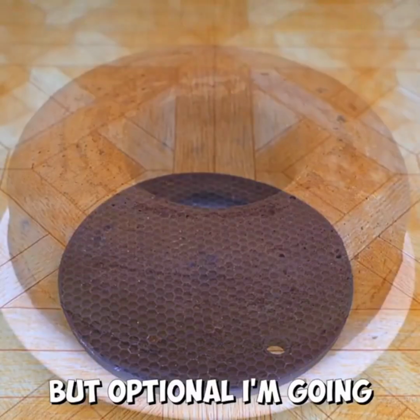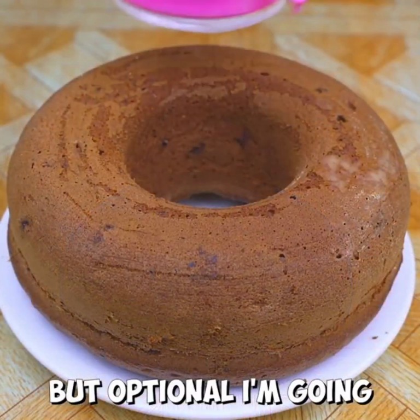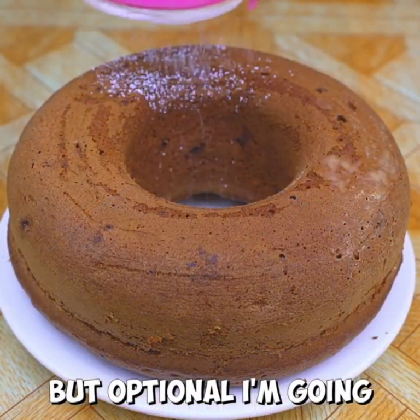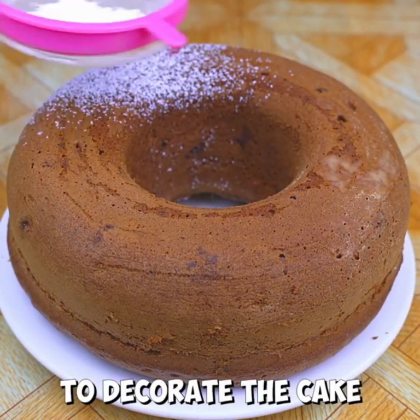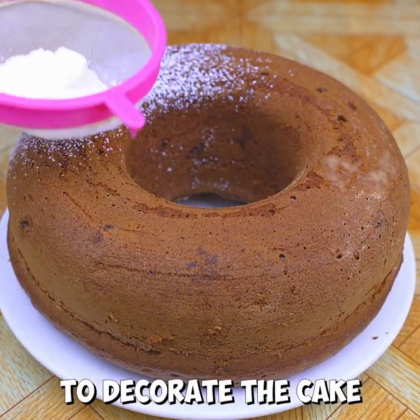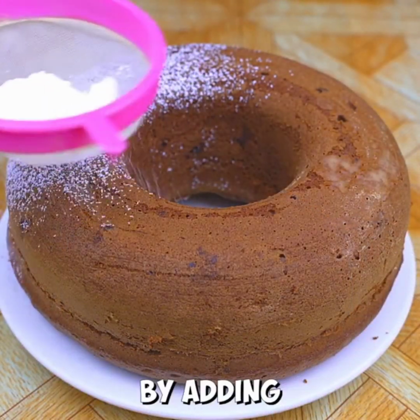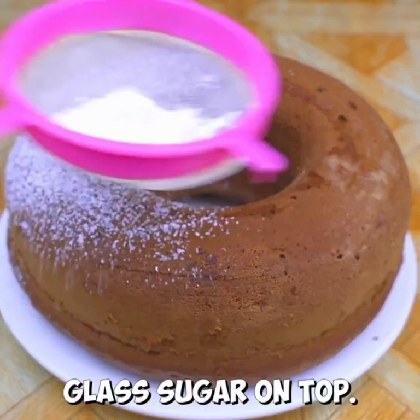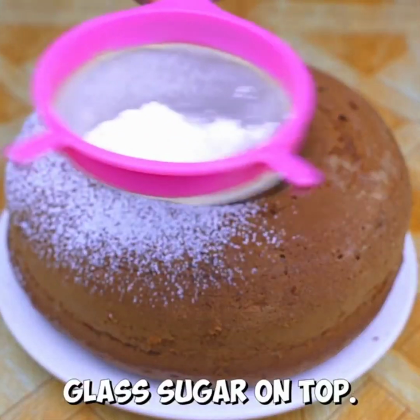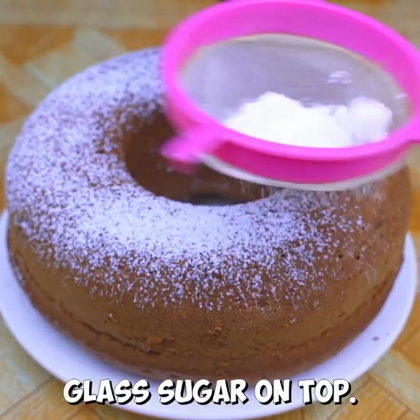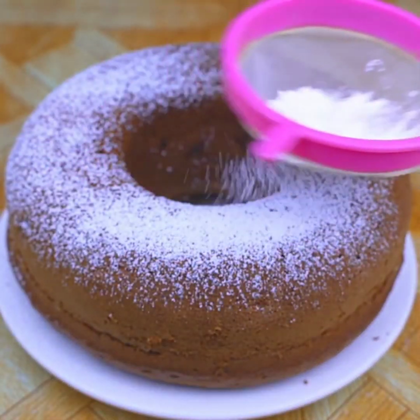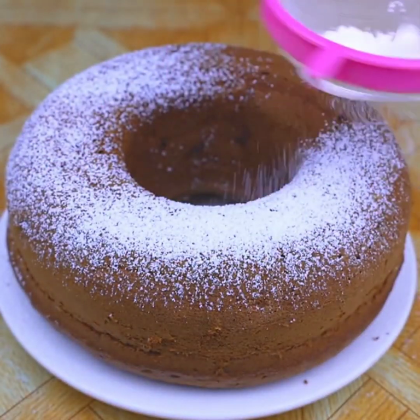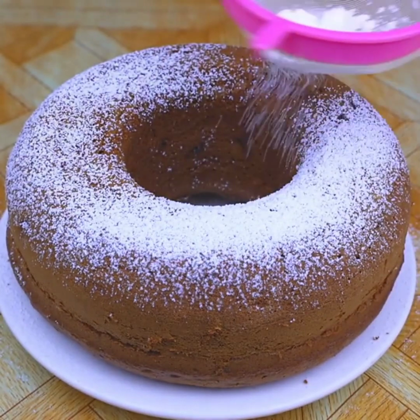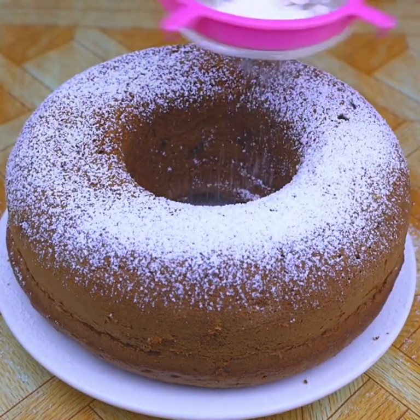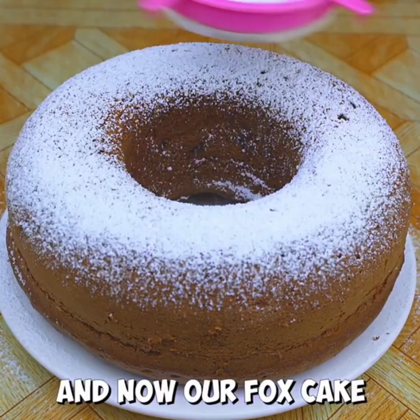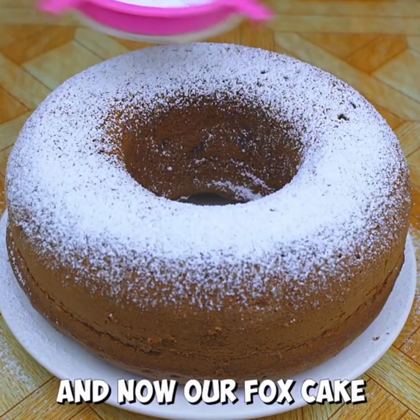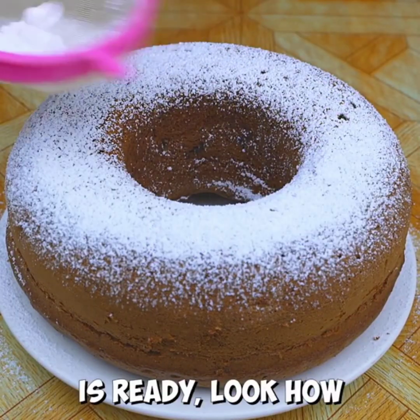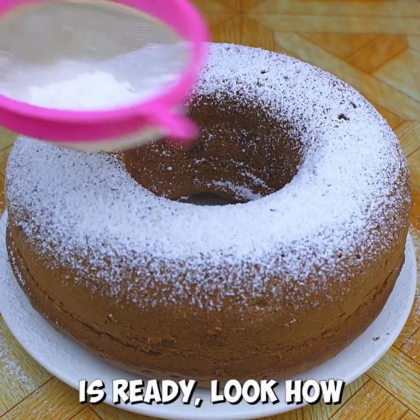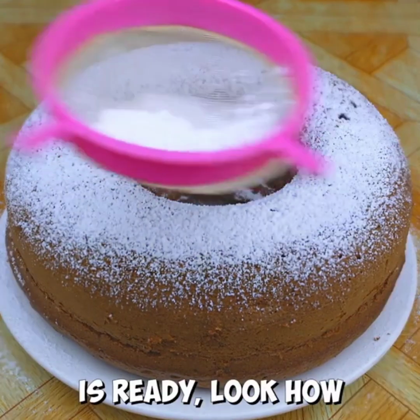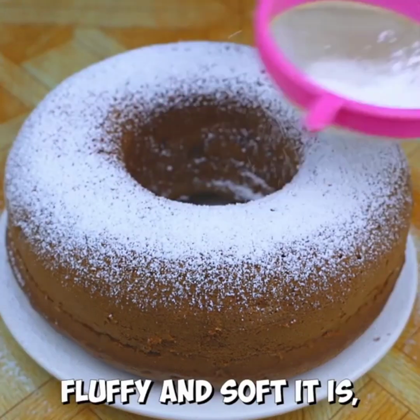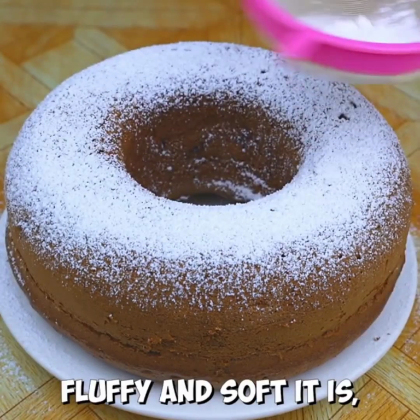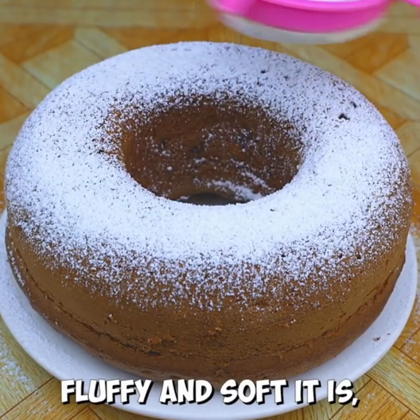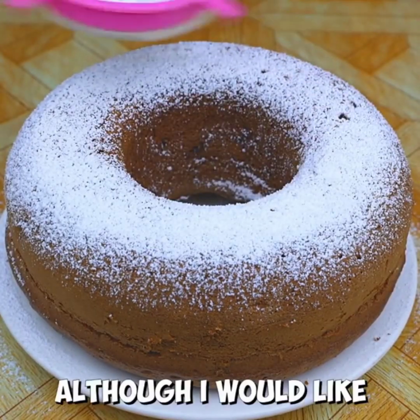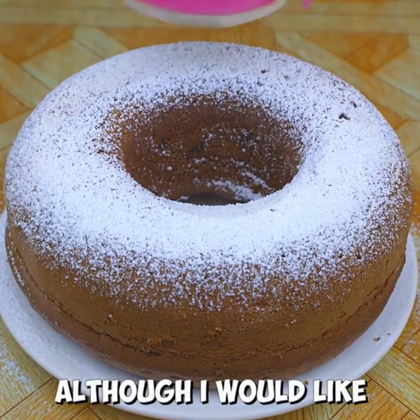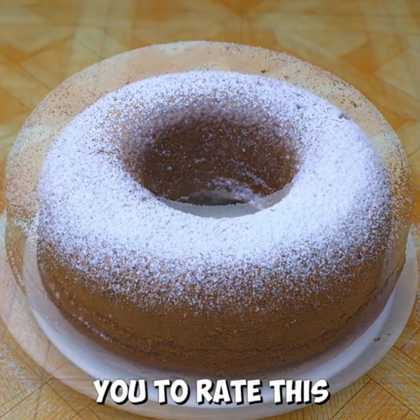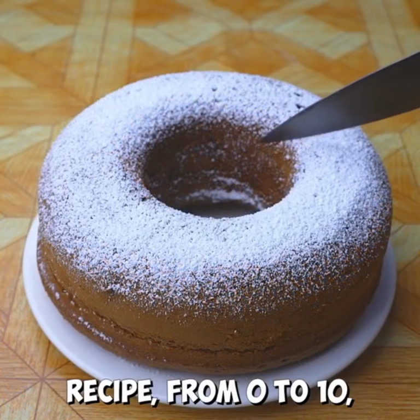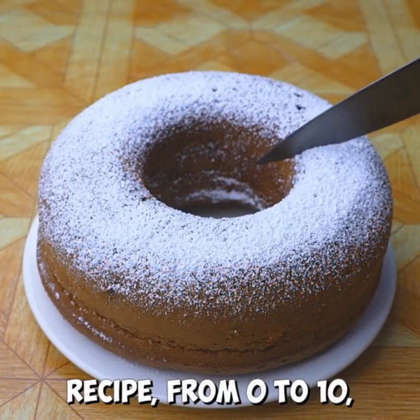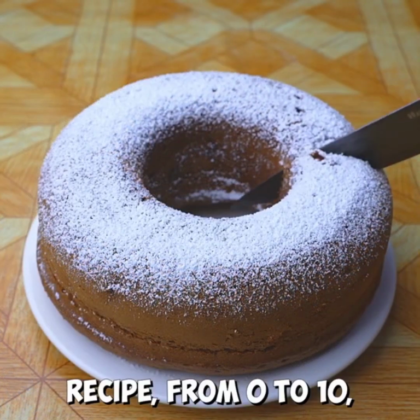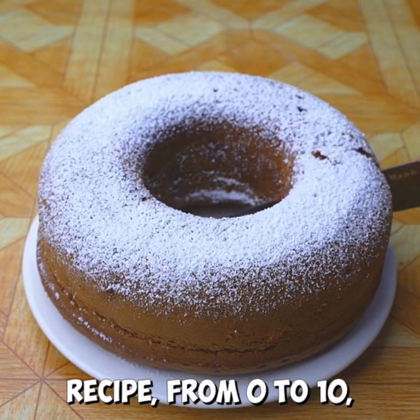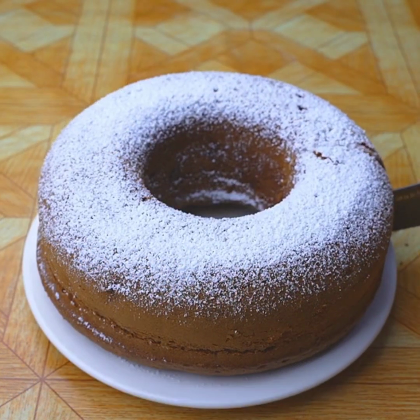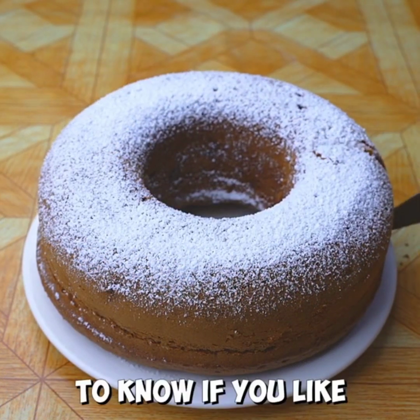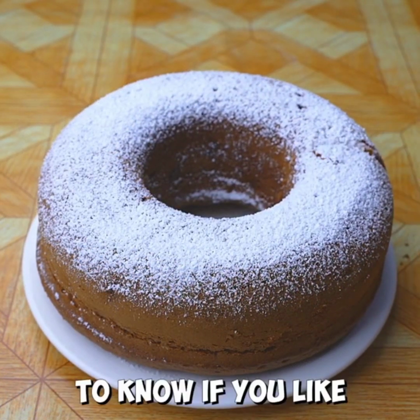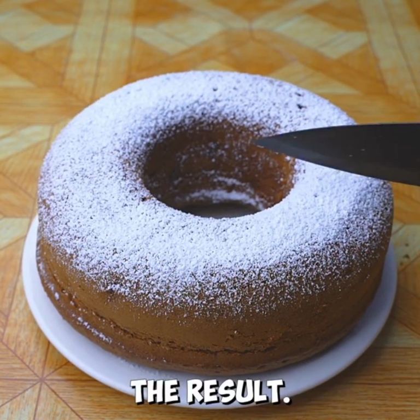Optionally, I'm going to decorate the cake by adding powdered sugar on top. And now our fox cake is ready — look how fluffy and soft it is! I would like you to rate this recipe from 0 to 10 to know if you liked the result.